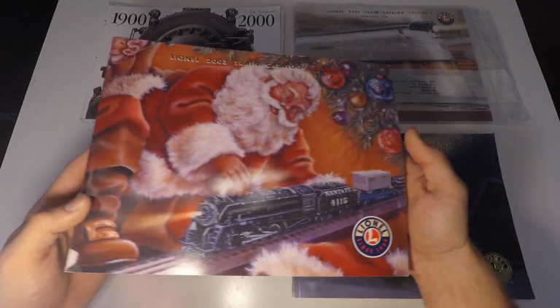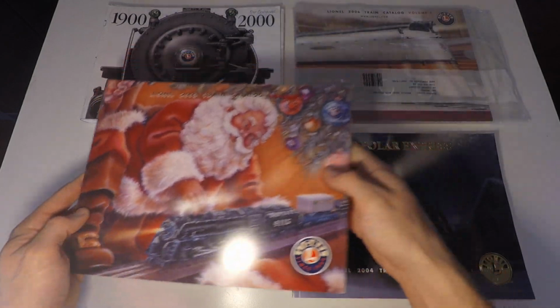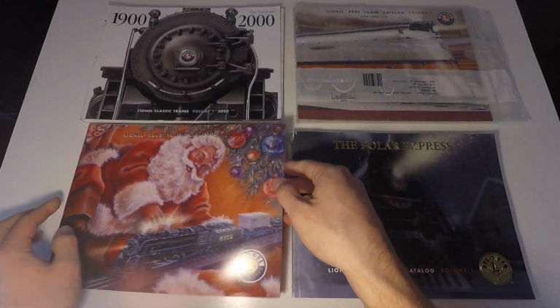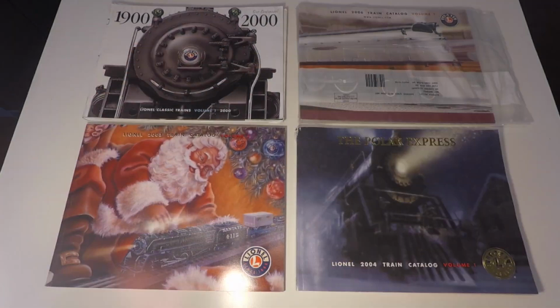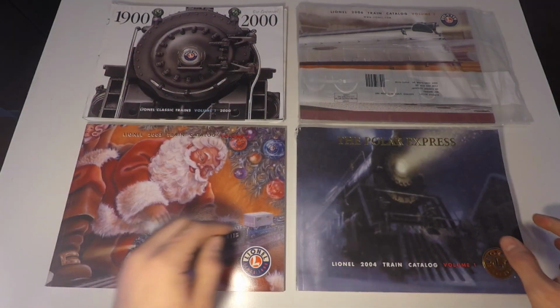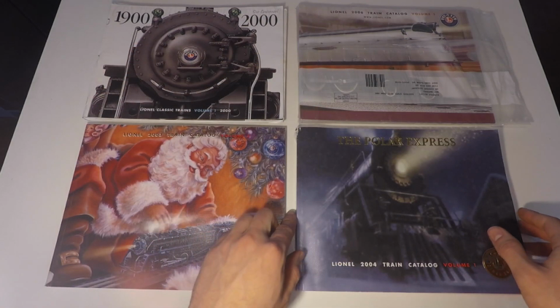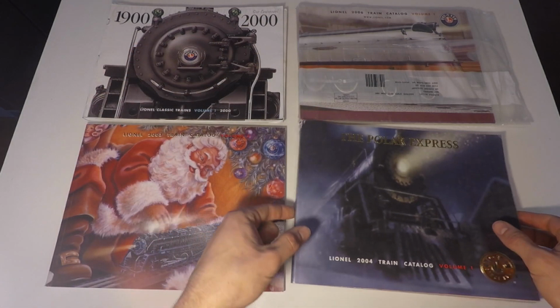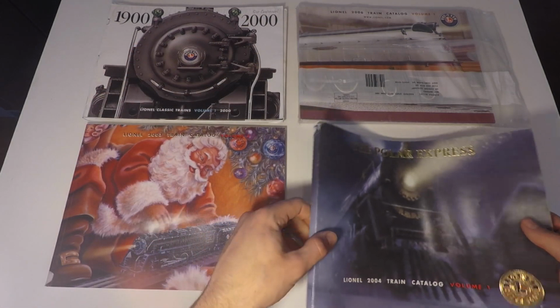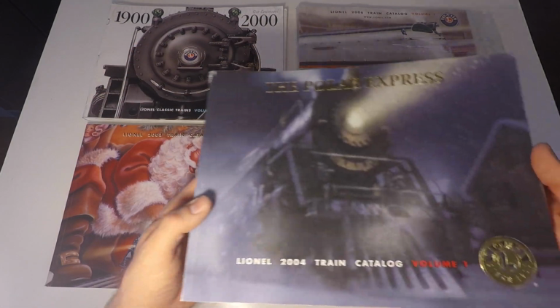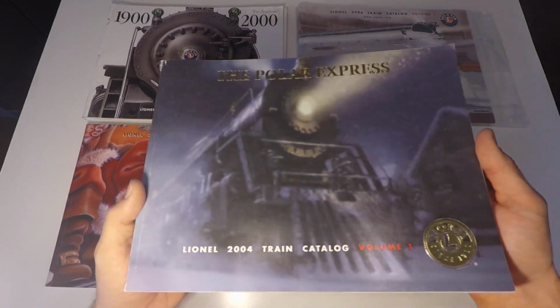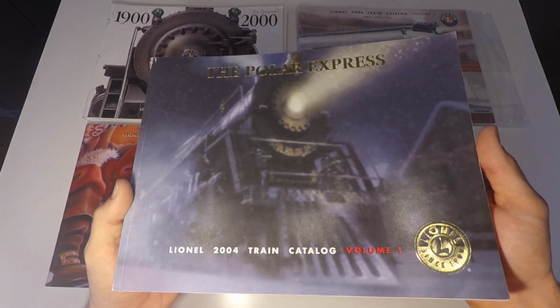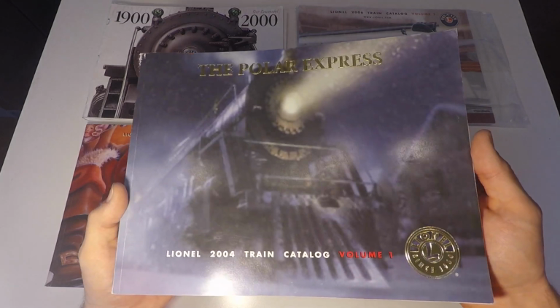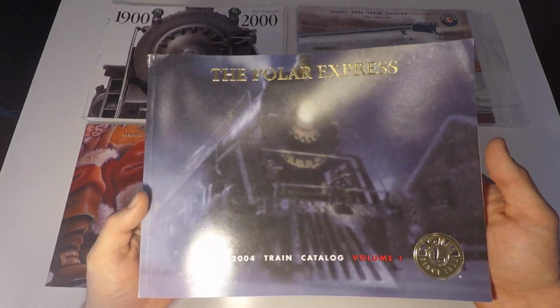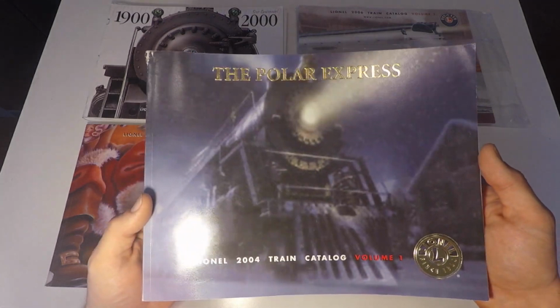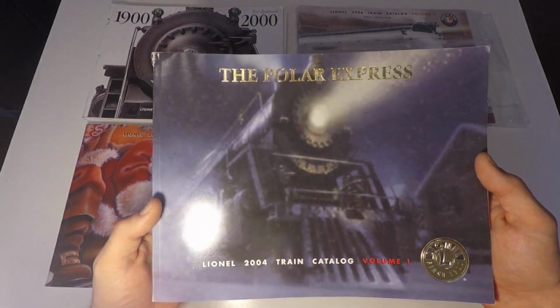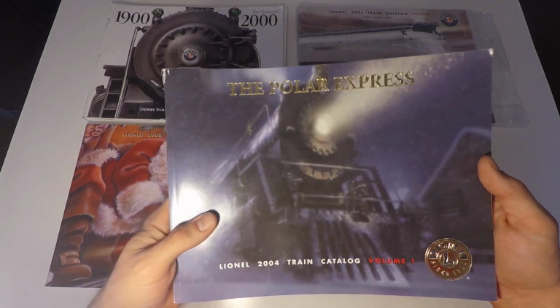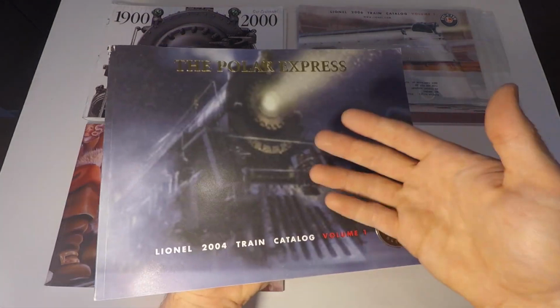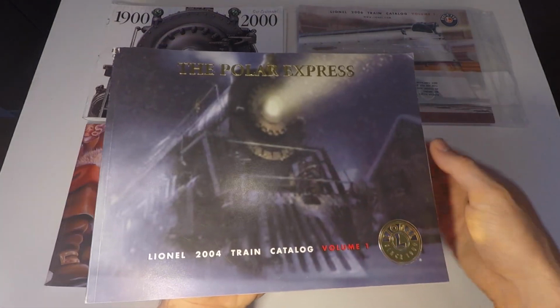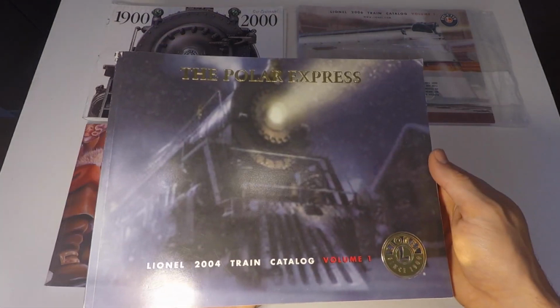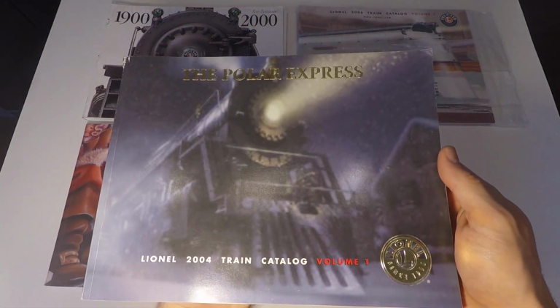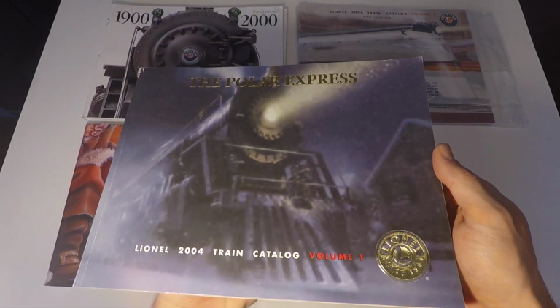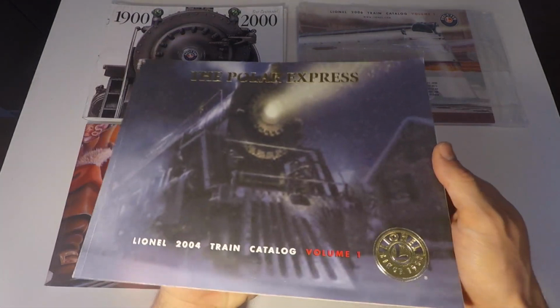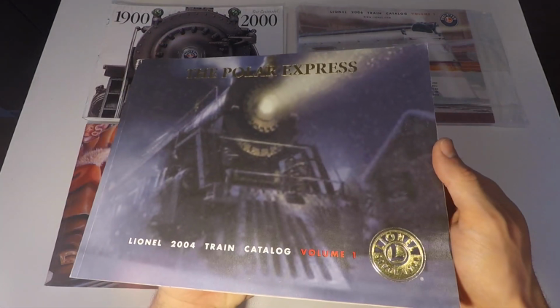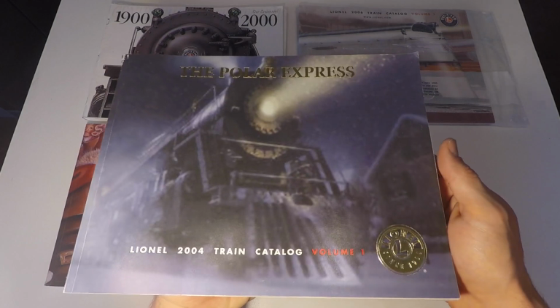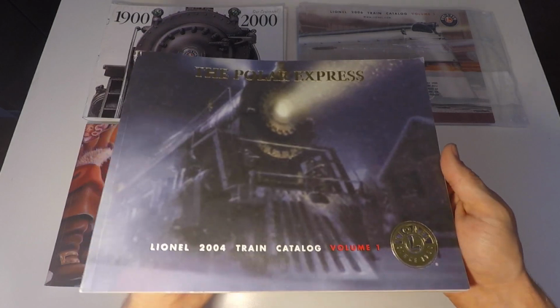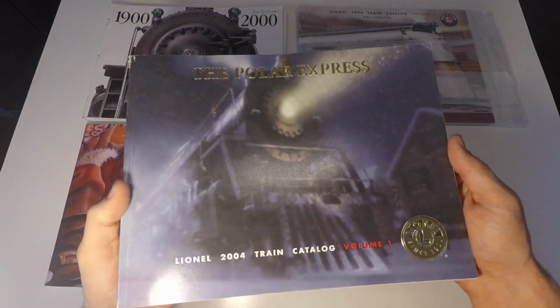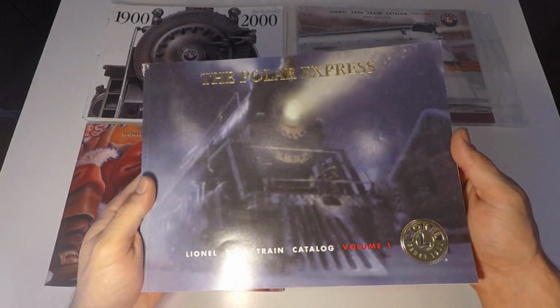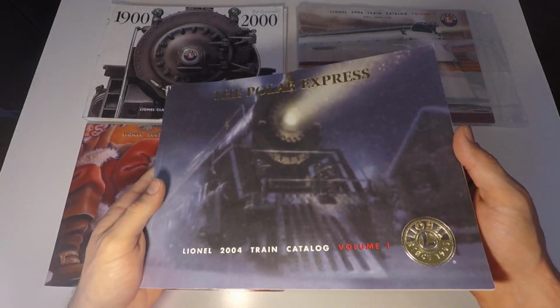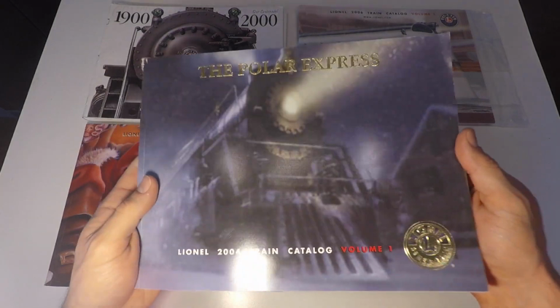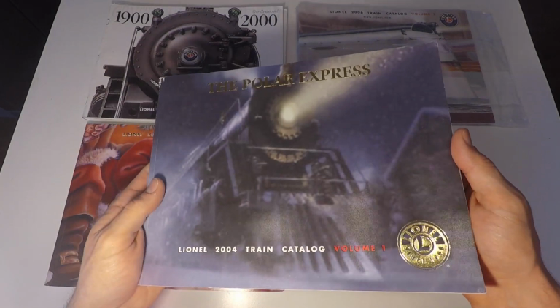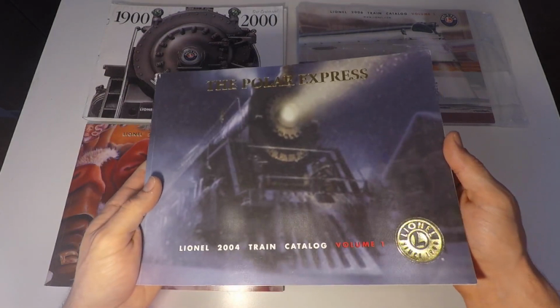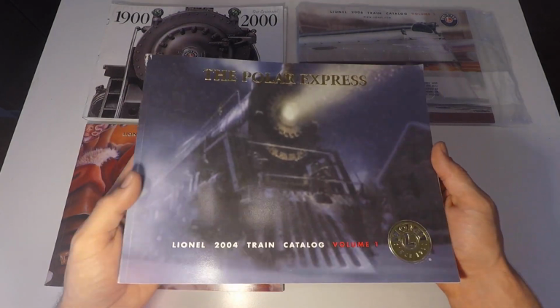I thought that looked pretty cool. And probably the best find of the day was this 2004 Lionel train catalog. What's so cool about this catalog is that this is the first year that Lionel announced they would be releasing the Polar Express.